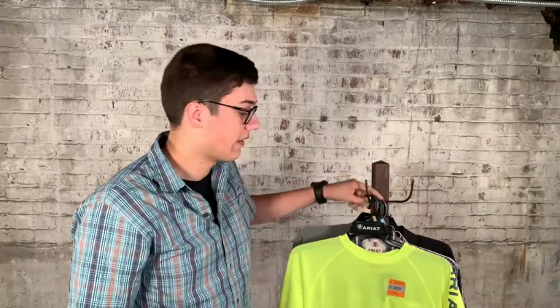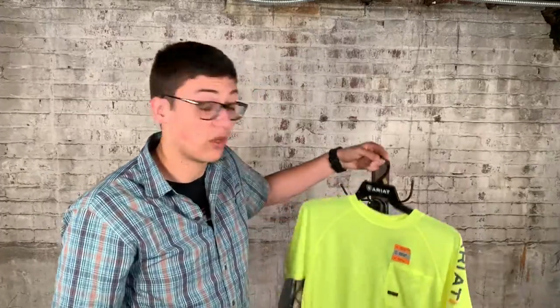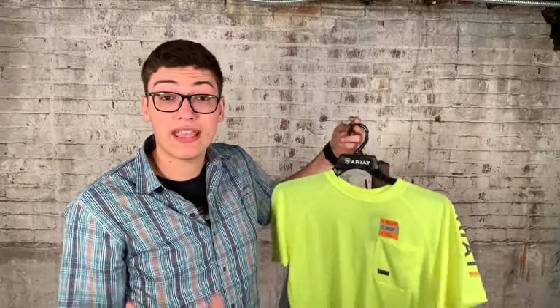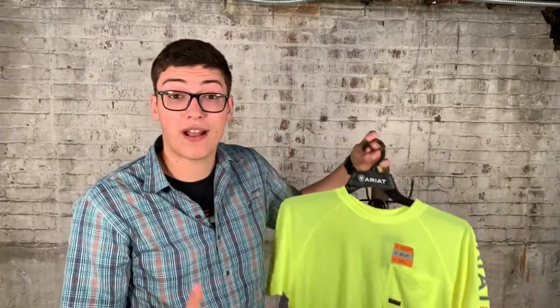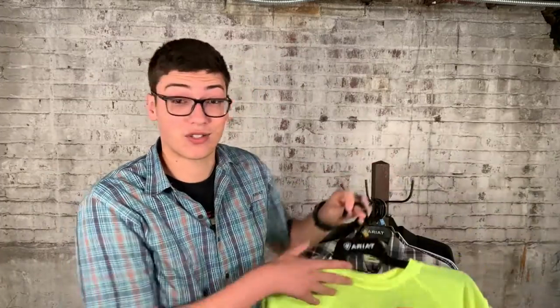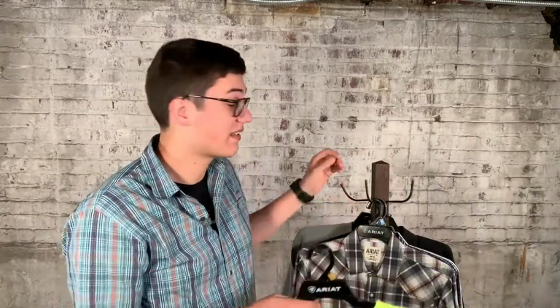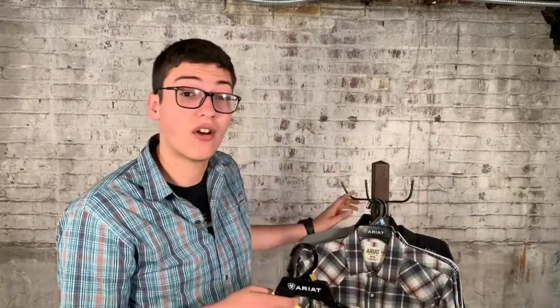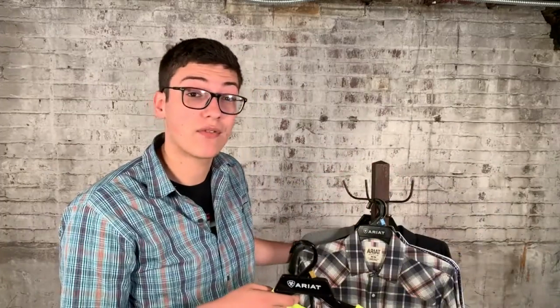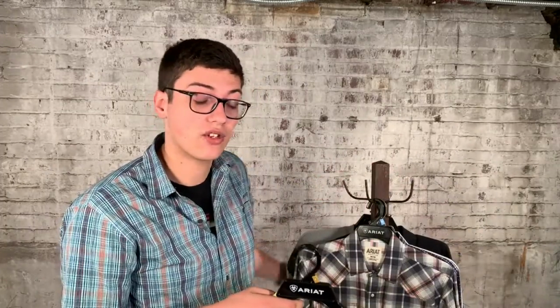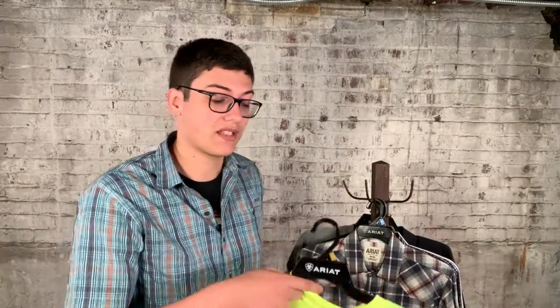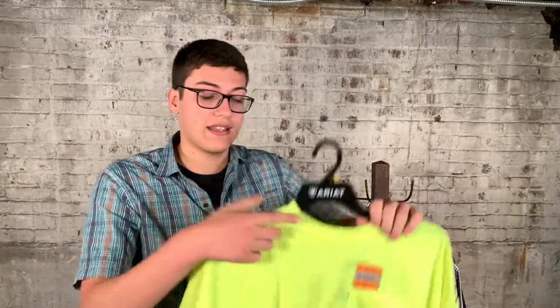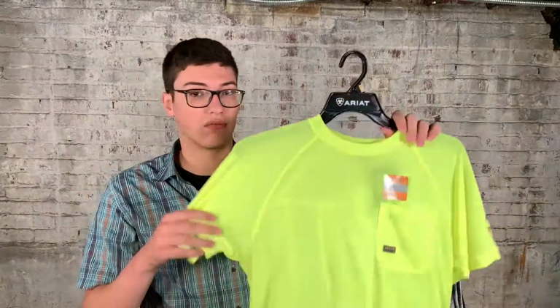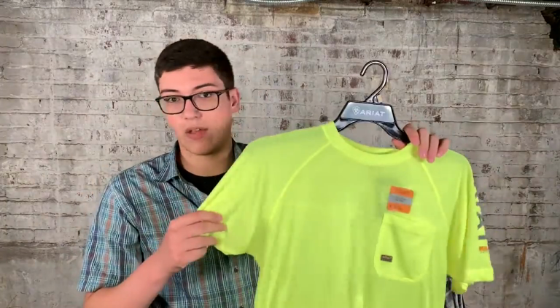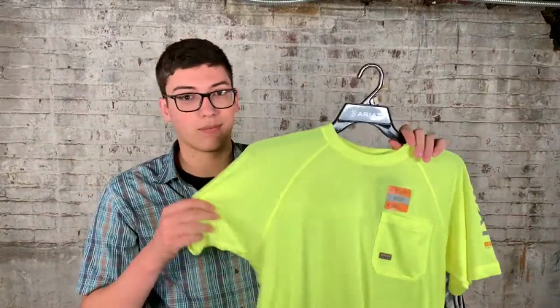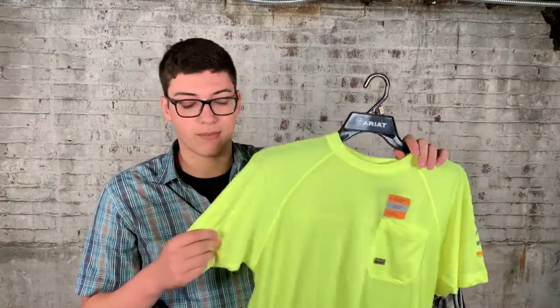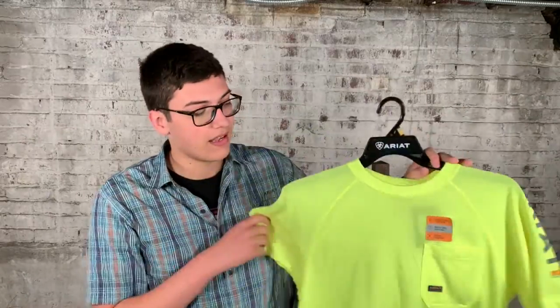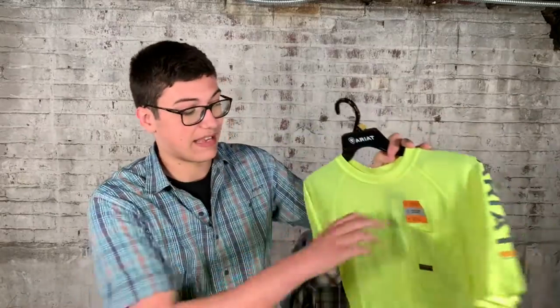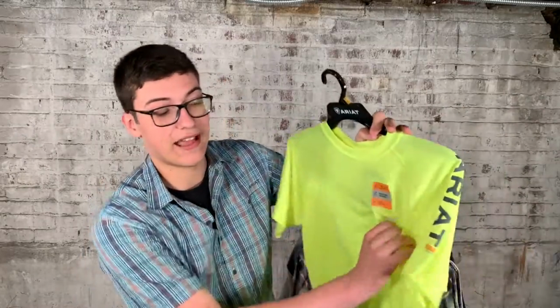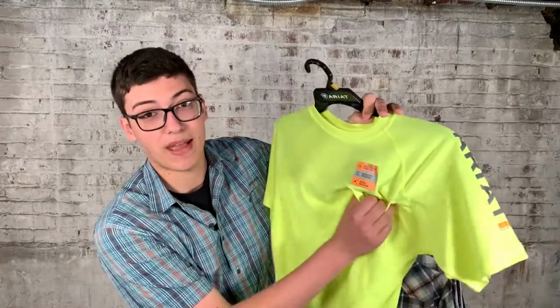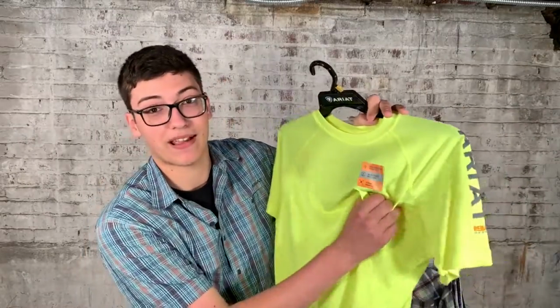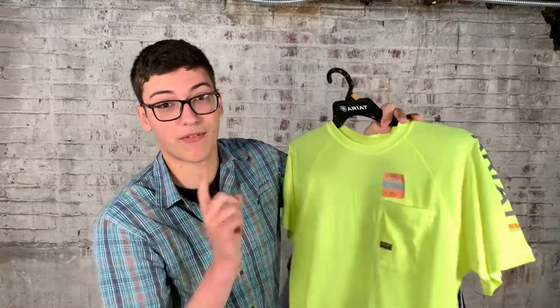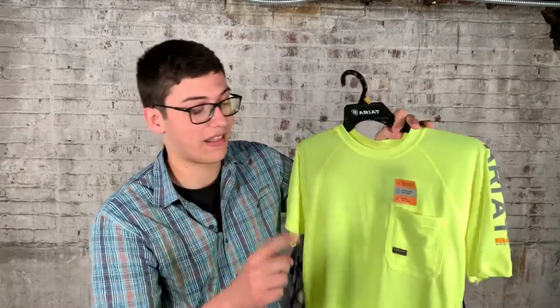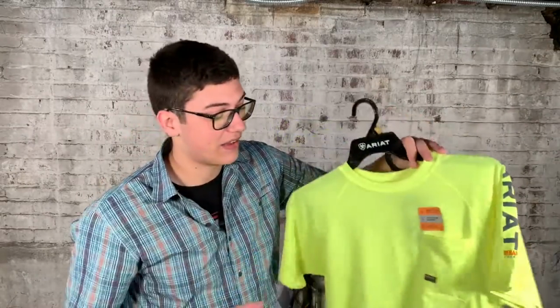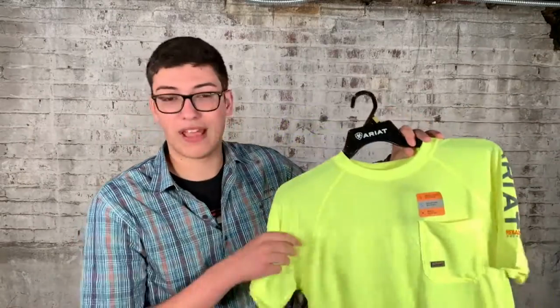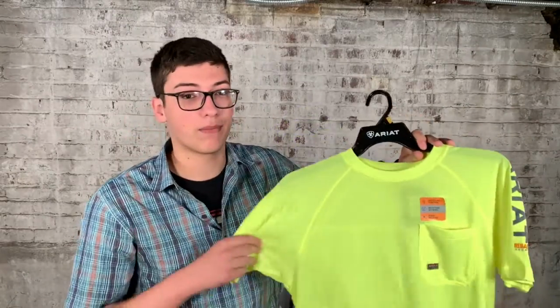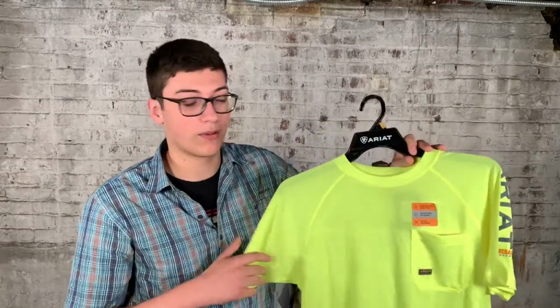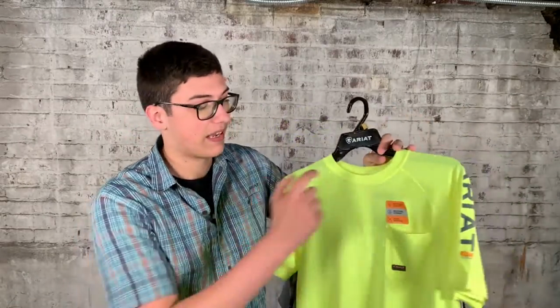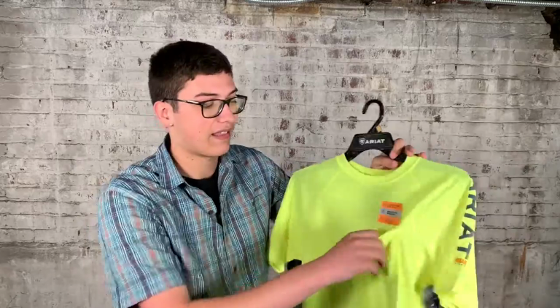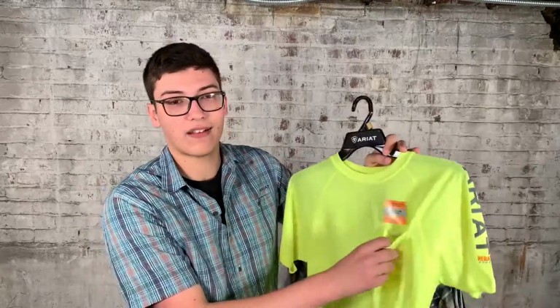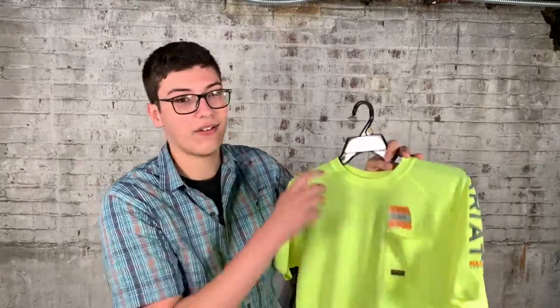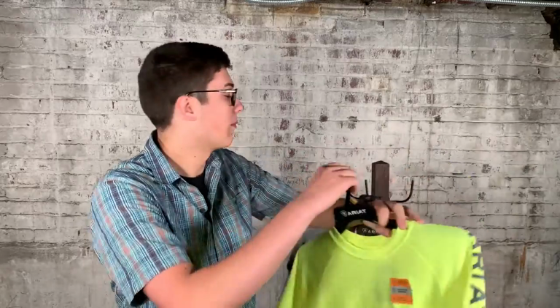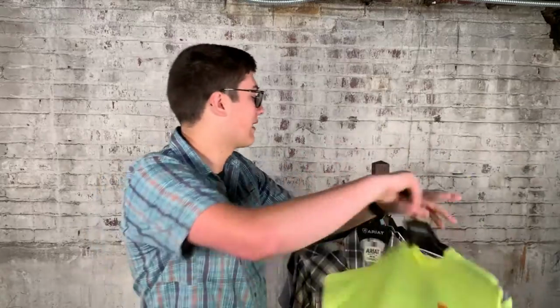Even the new Heat Fighter shirt — so if that's still a little heavy for you on the job site, these are going to be real lightweight and breathable. They still have the pen pocket, which I'm a fan of. So lightweight, breathable, and you've got to love a good pocket tee.